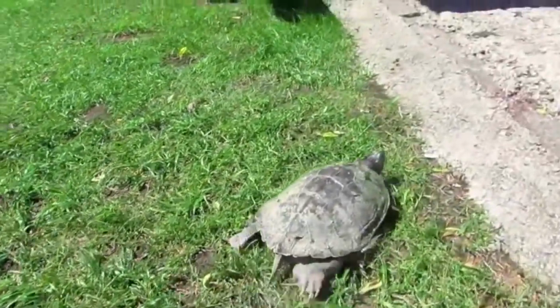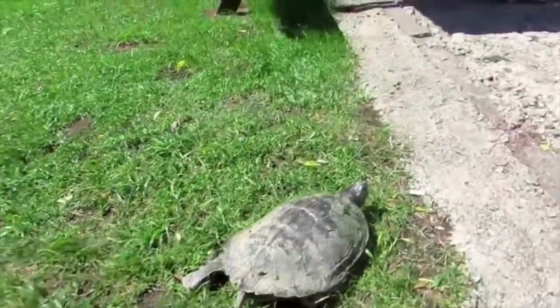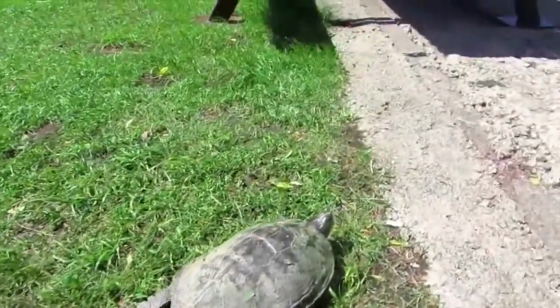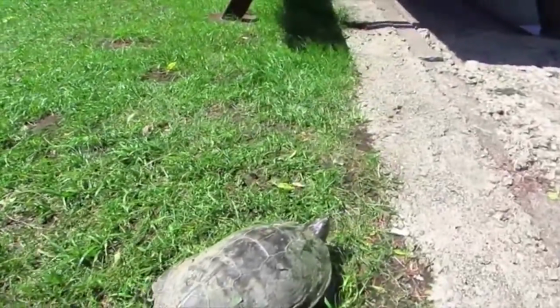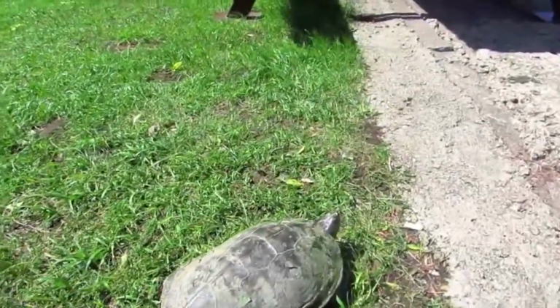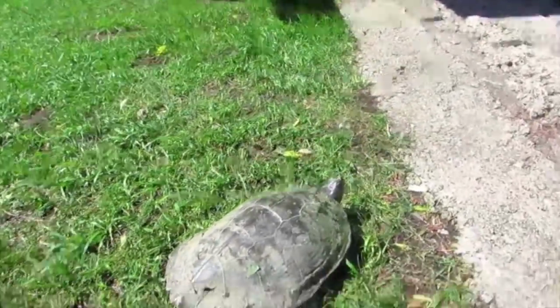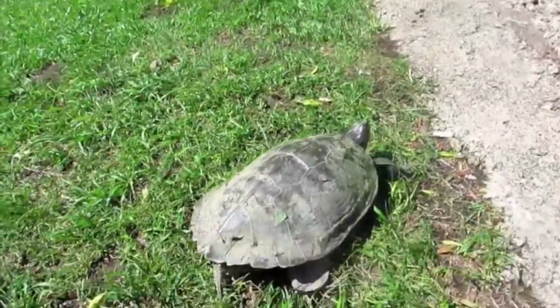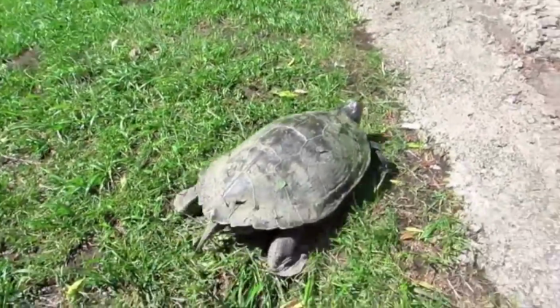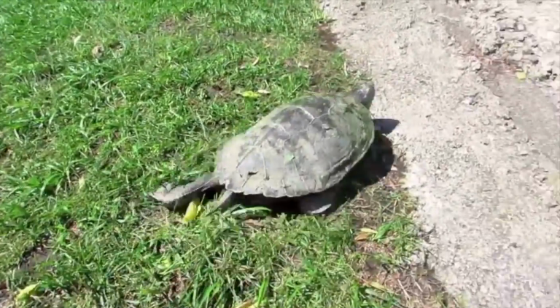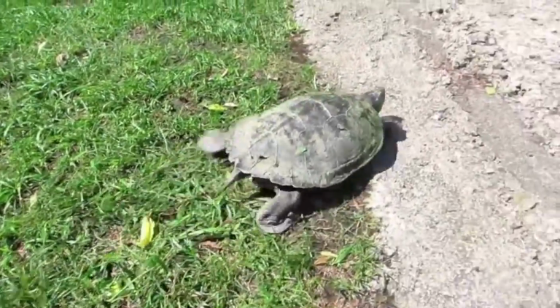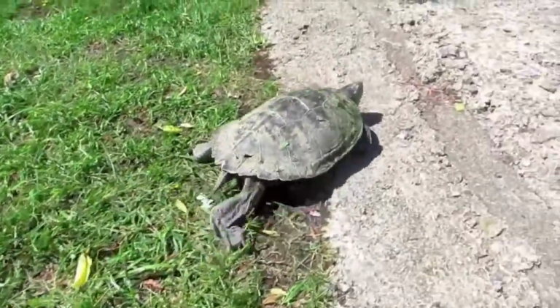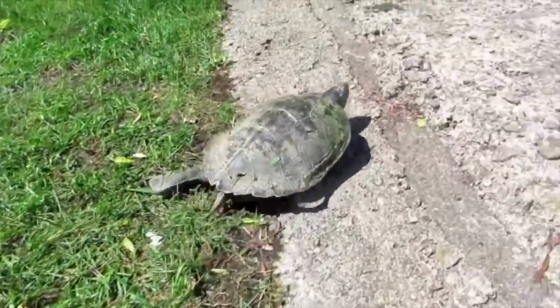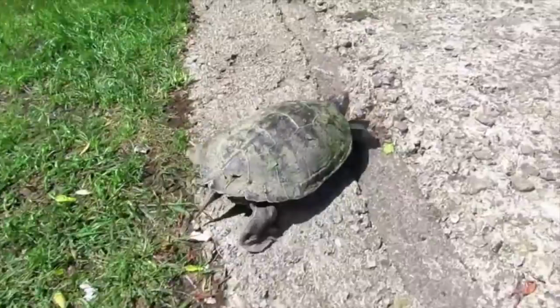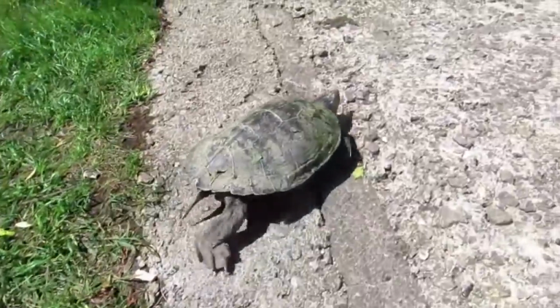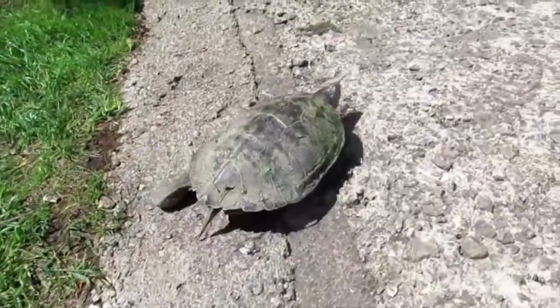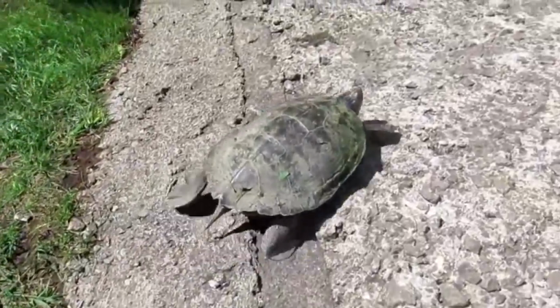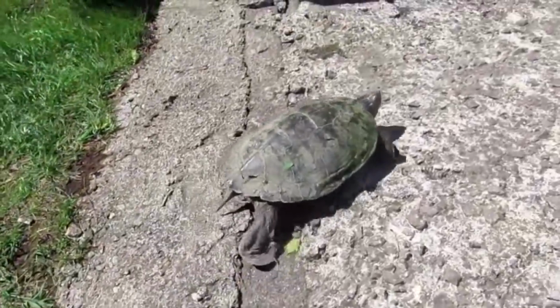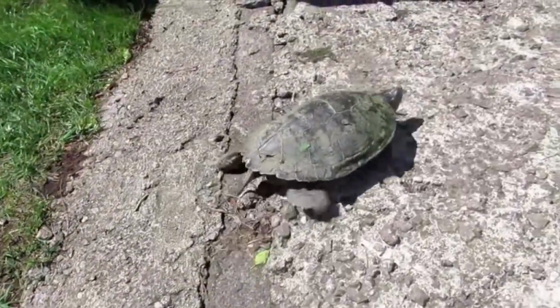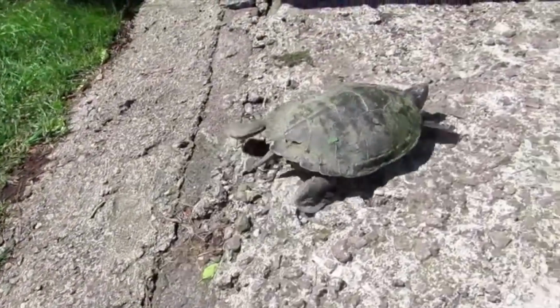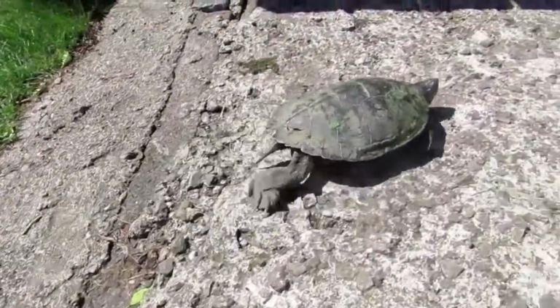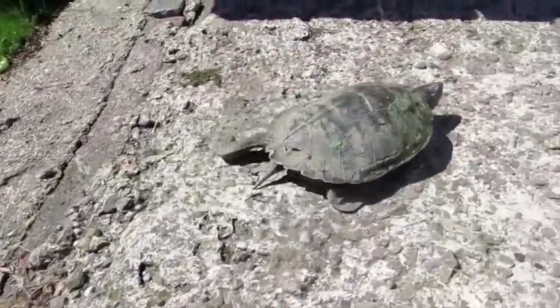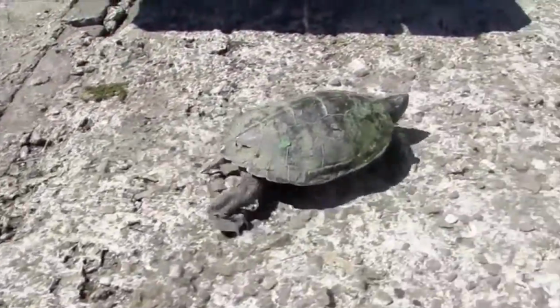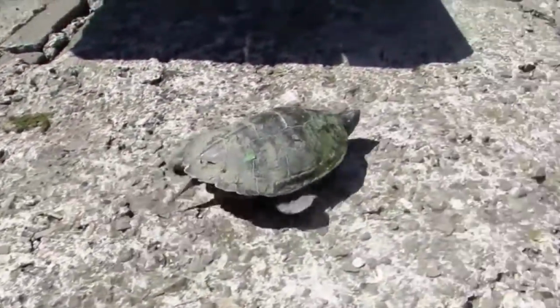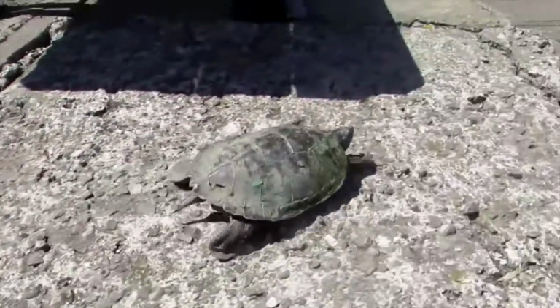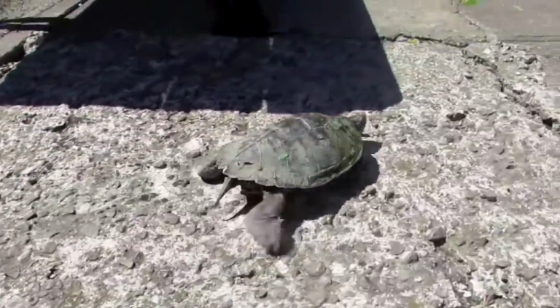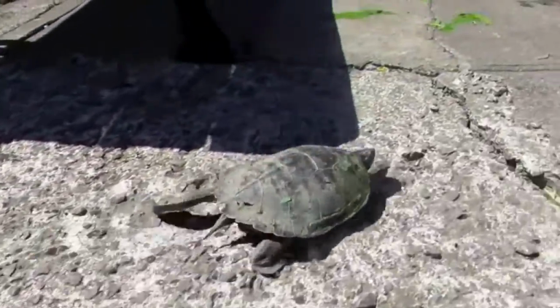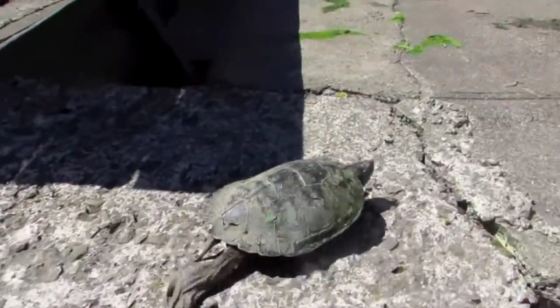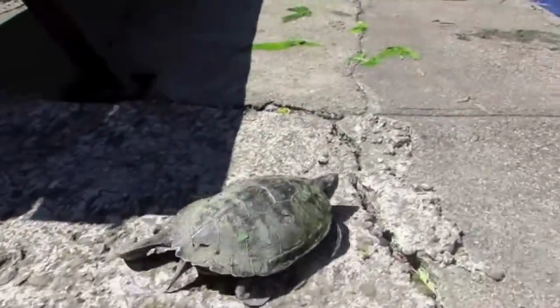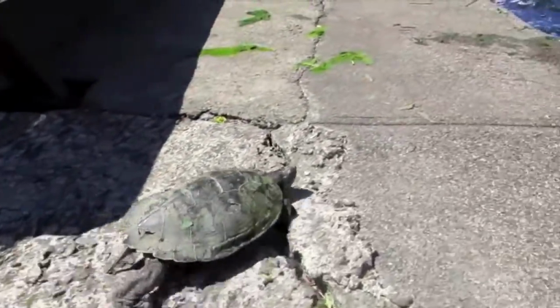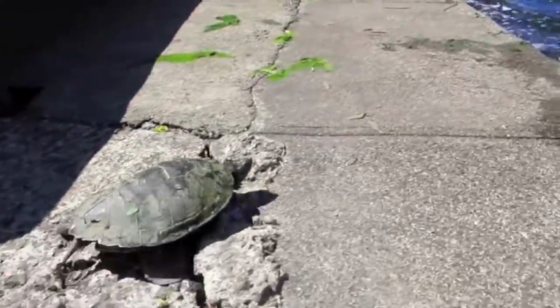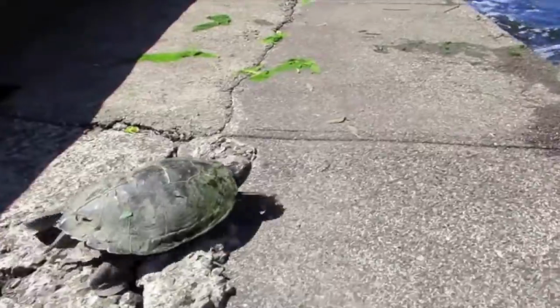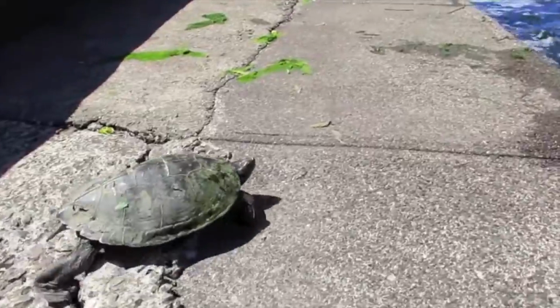Just make sure you move them in the direction that they were already going. Don't remove fallen logs from rivers or ponds, as they provide perfect basking spots for map turtles.